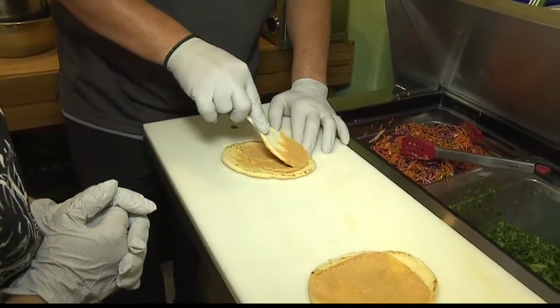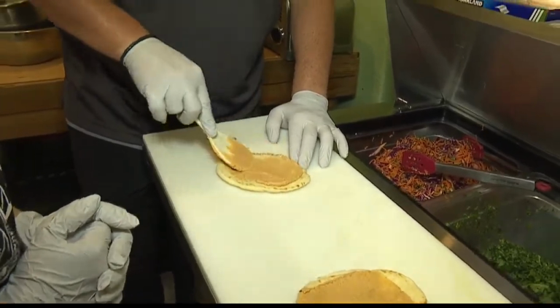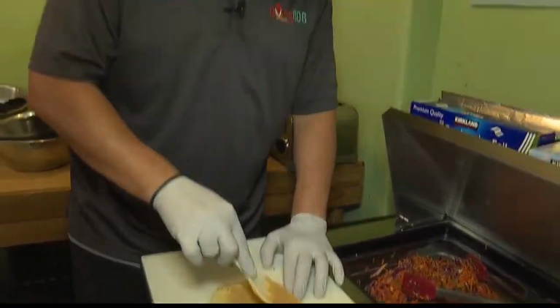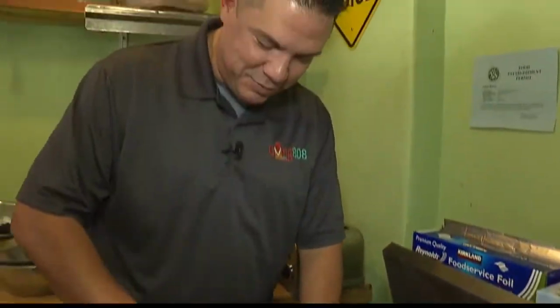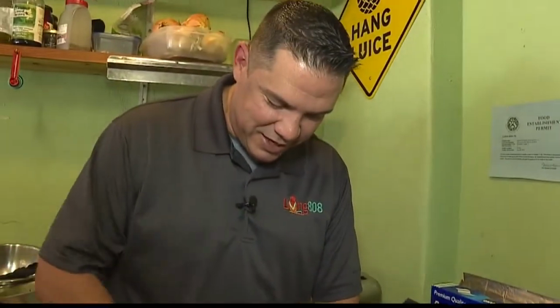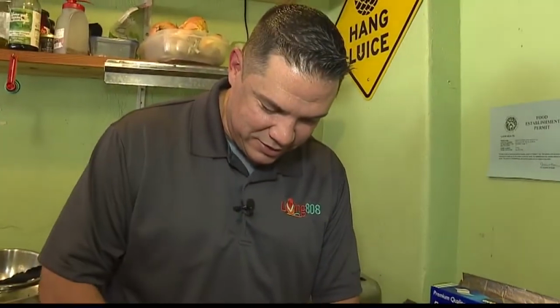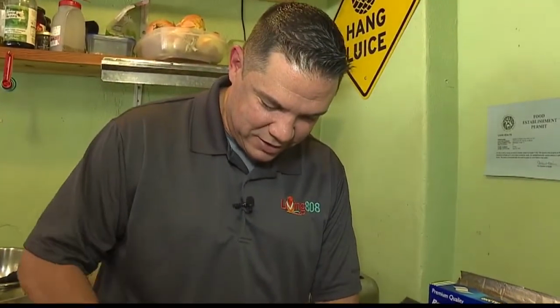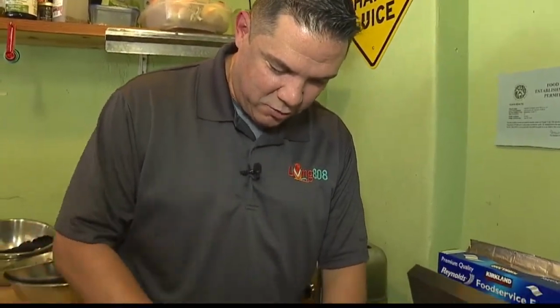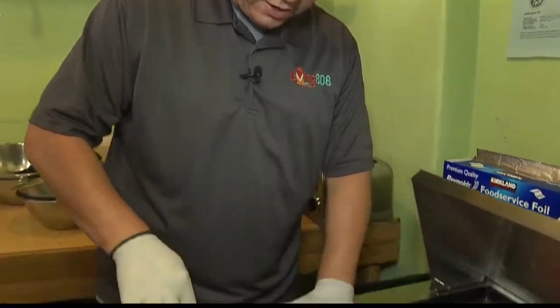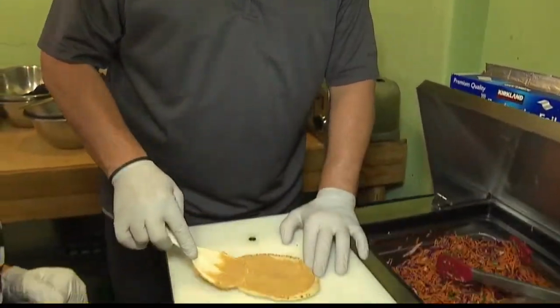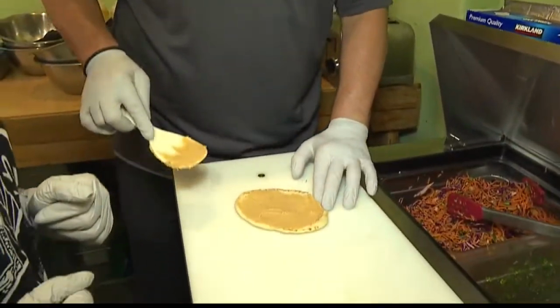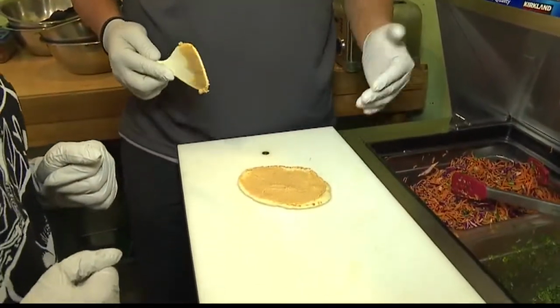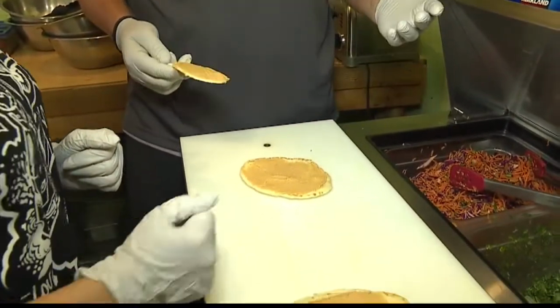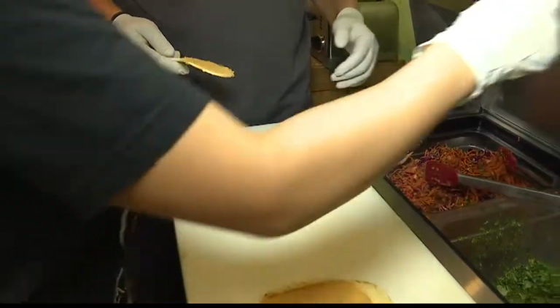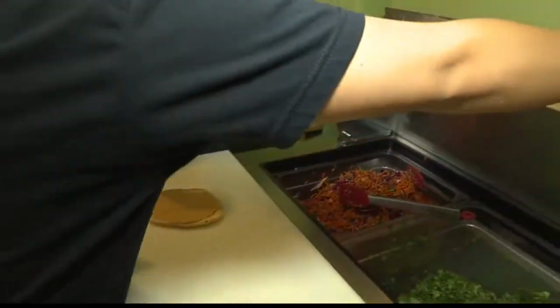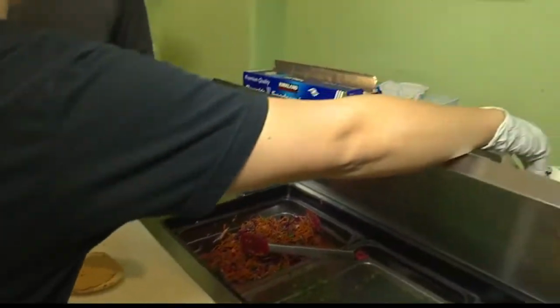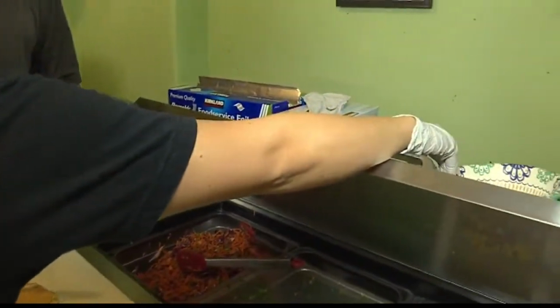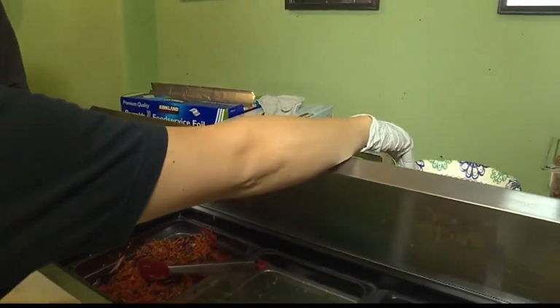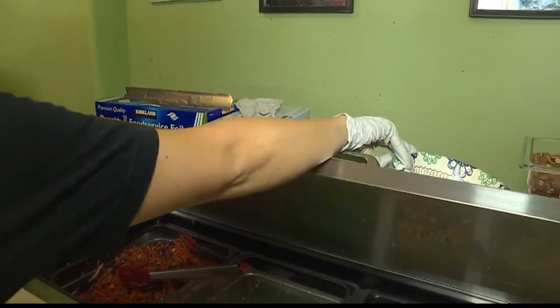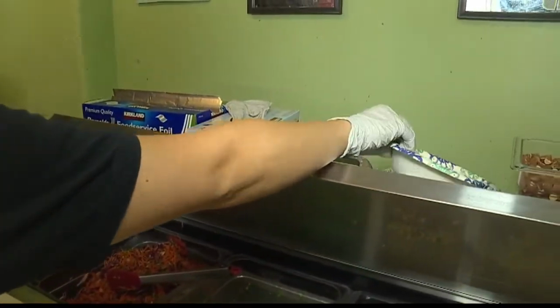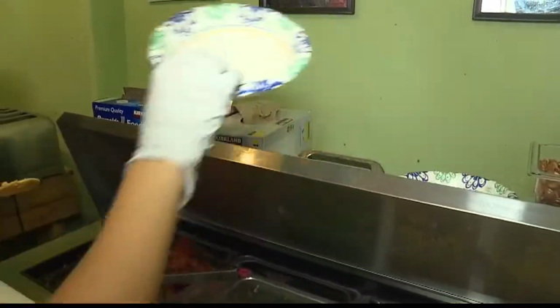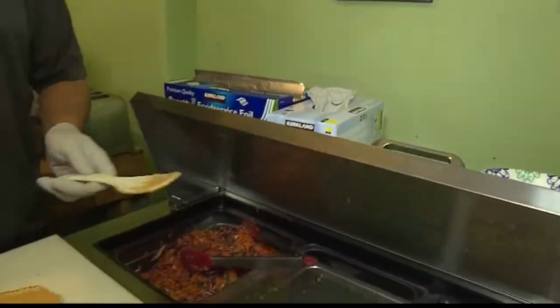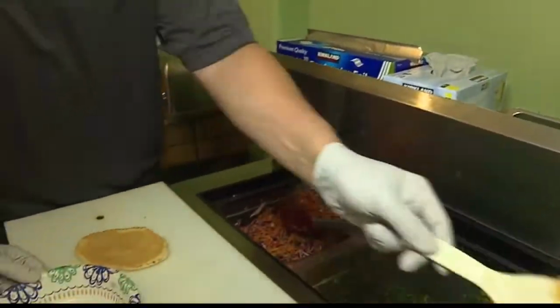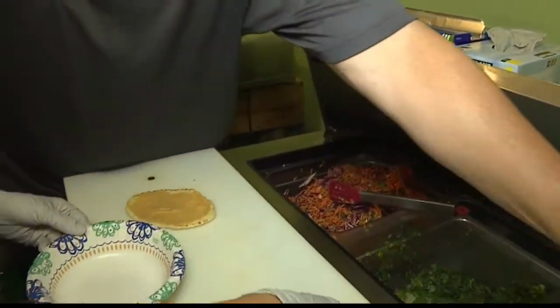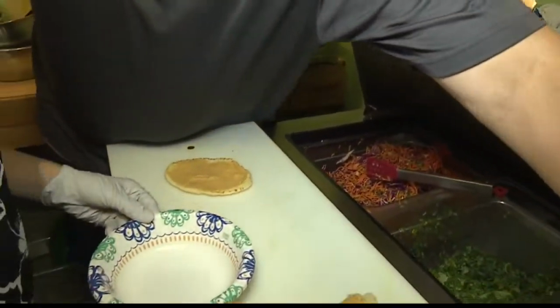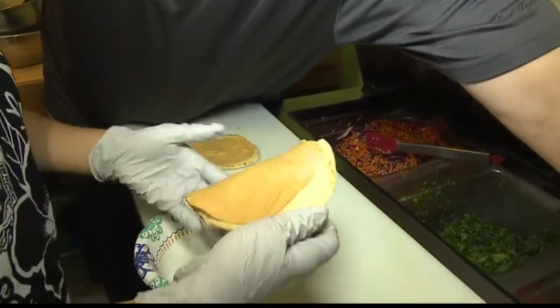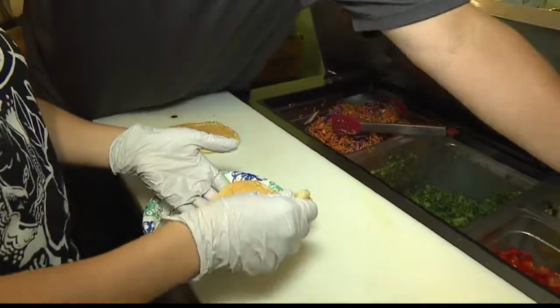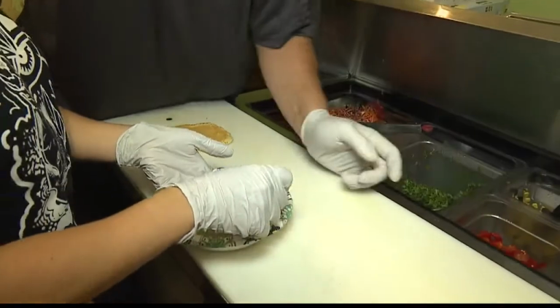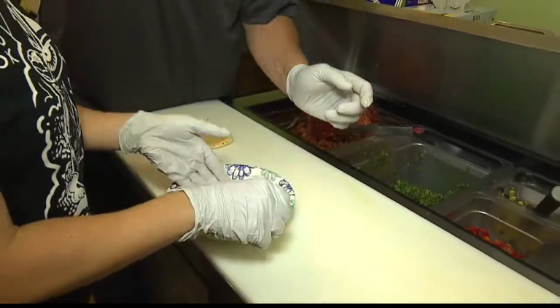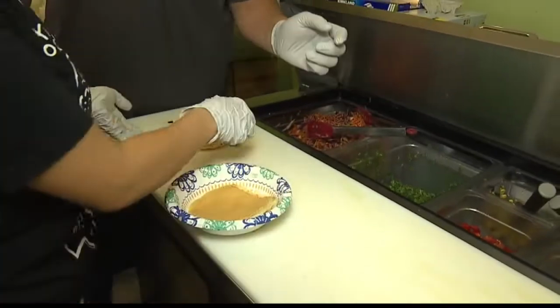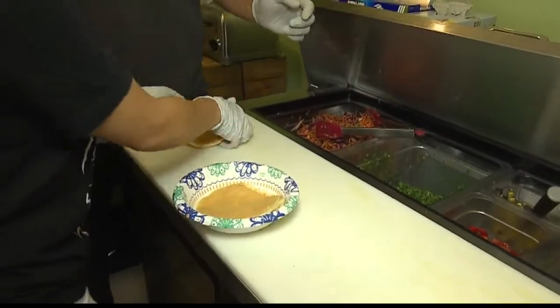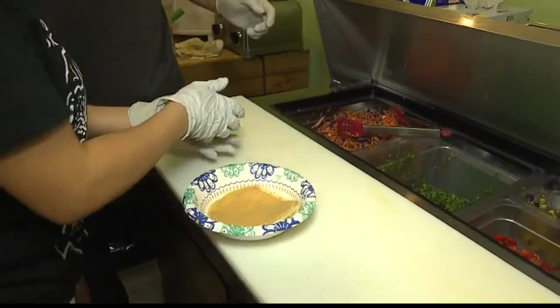Mine does not look as pretty as yours. That's okay, it's all going to the same place. That's not bad — perfect. It's all going to the same spot. My belly.